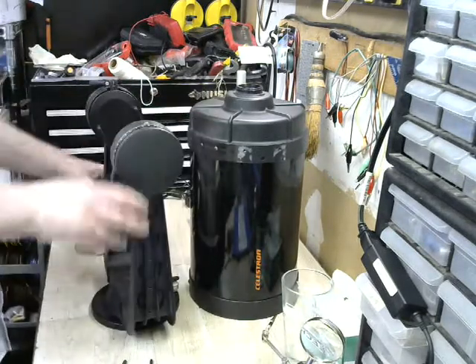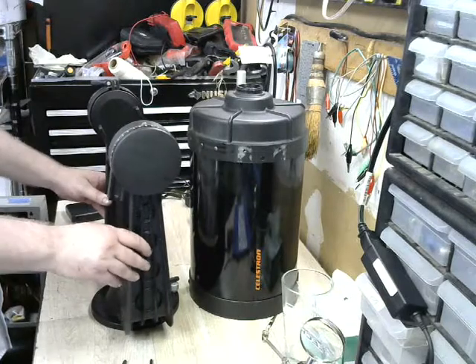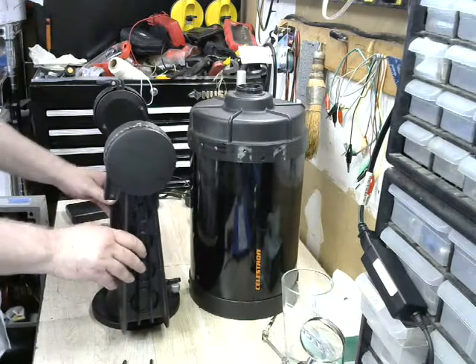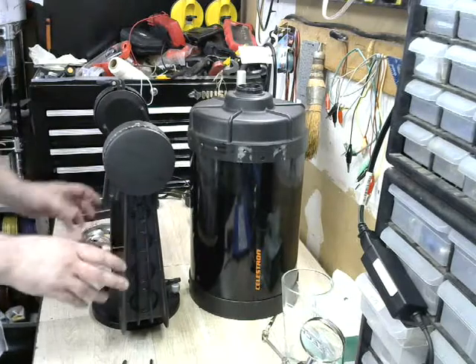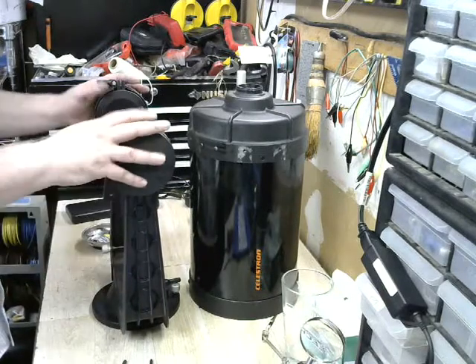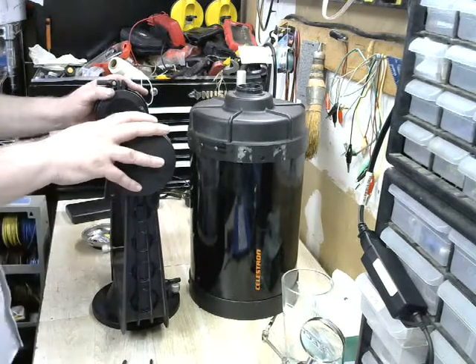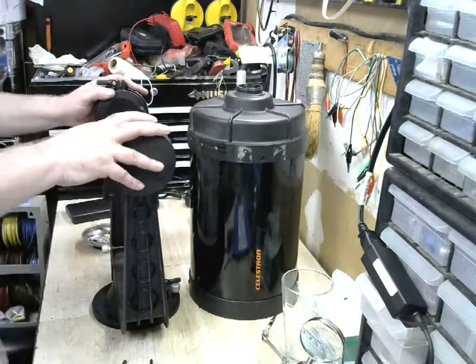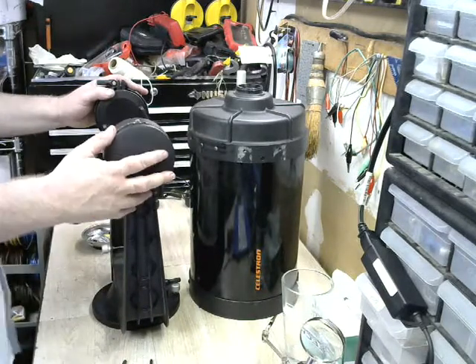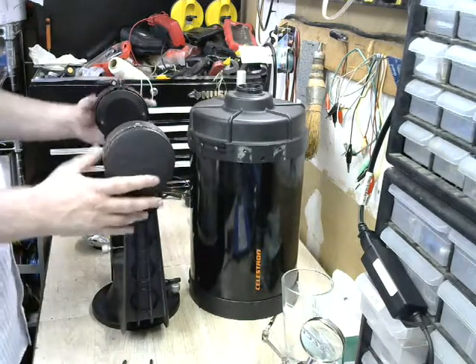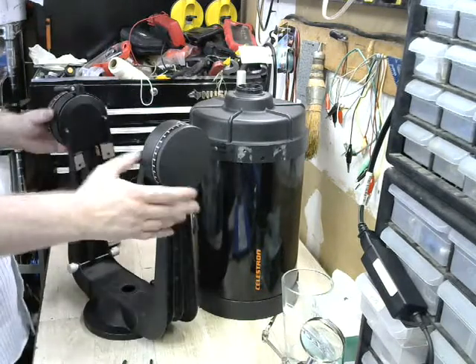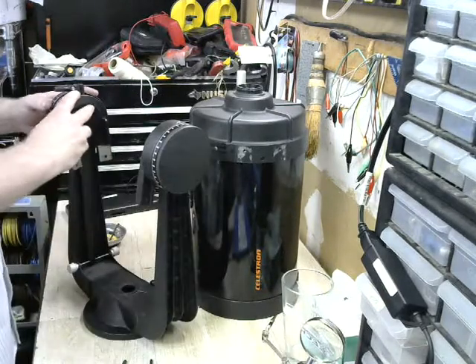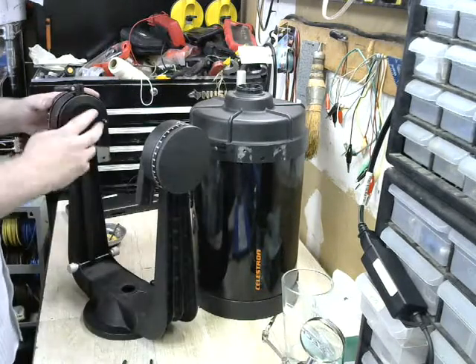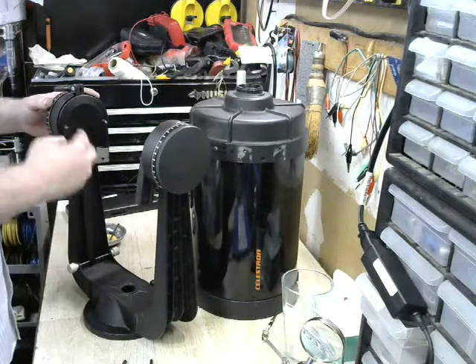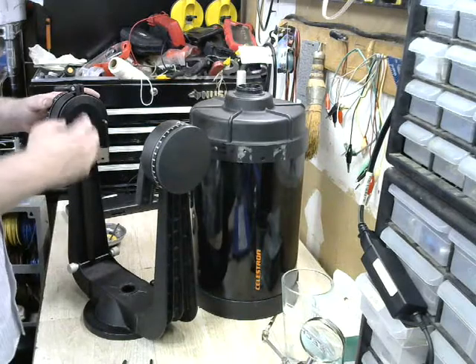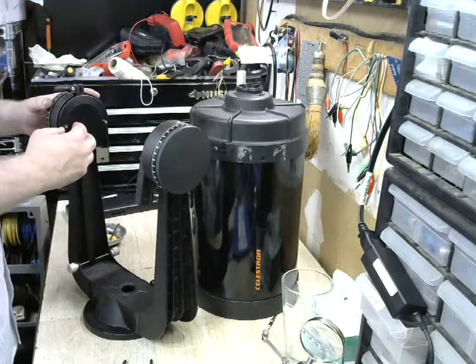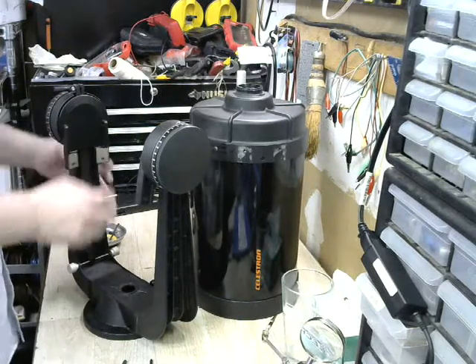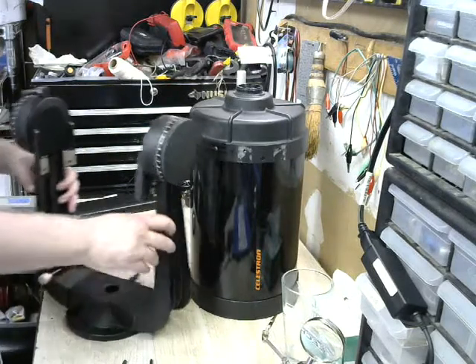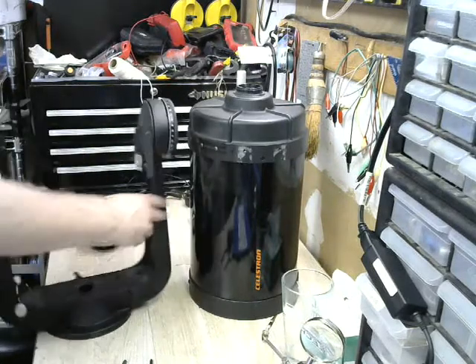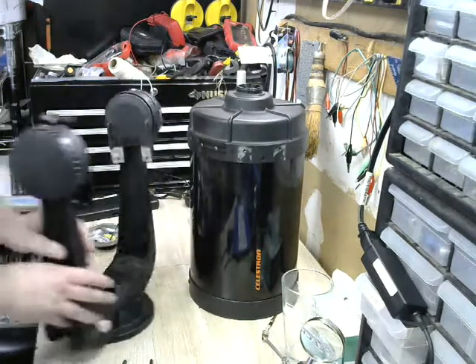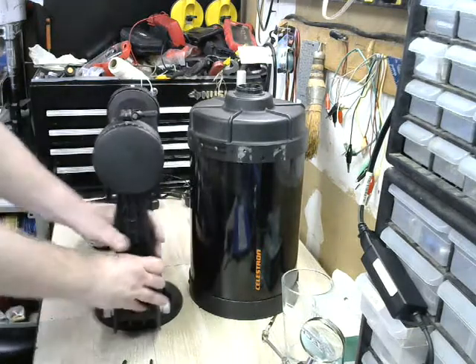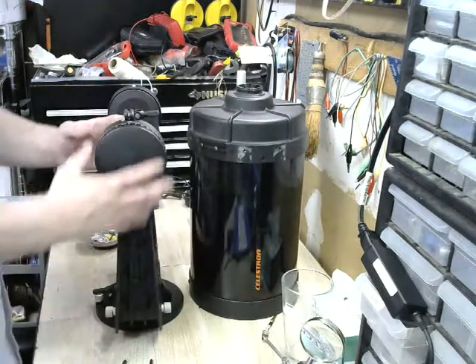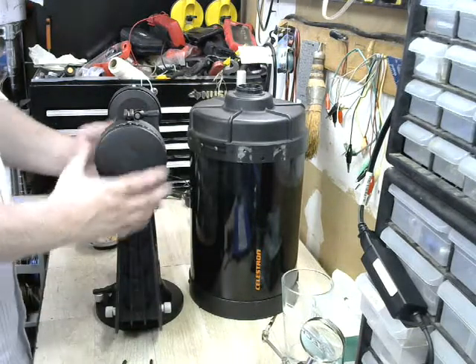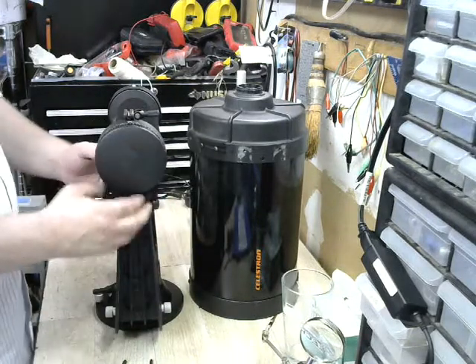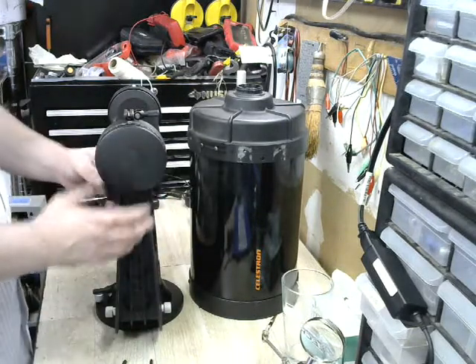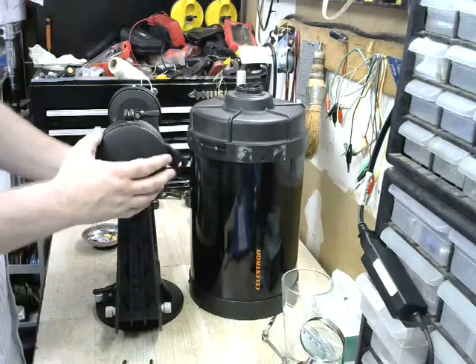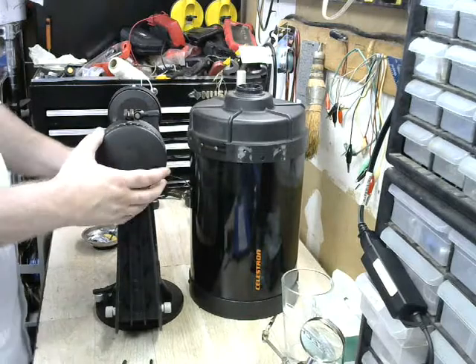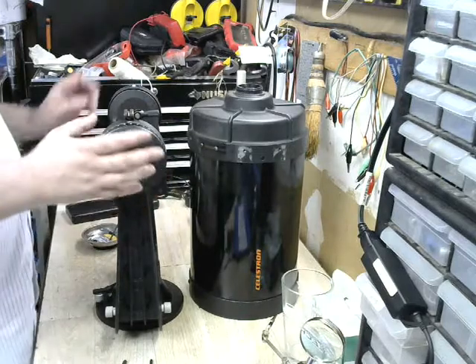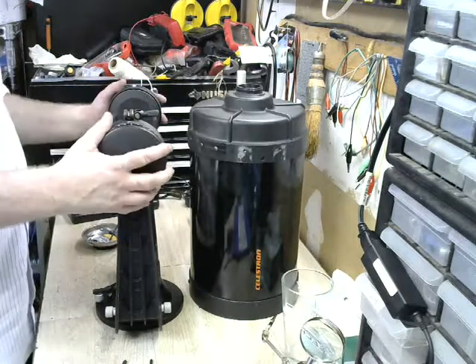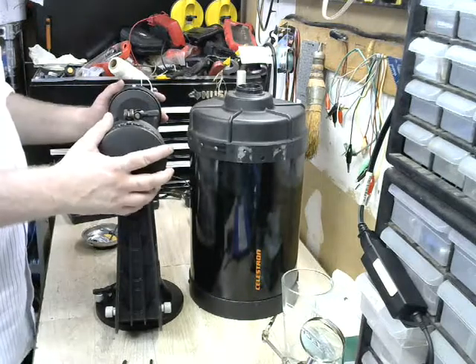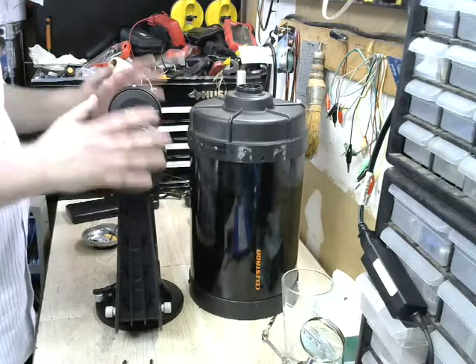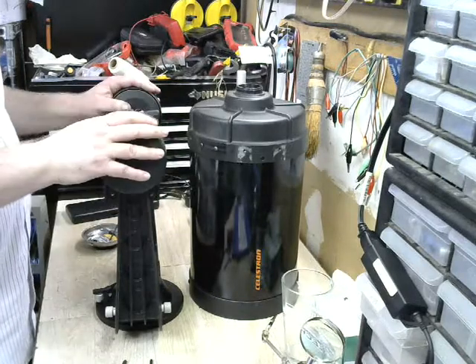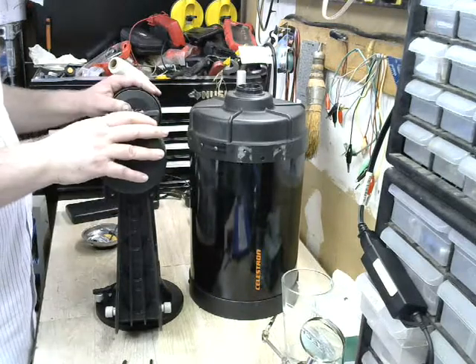The next step is we will disassemble the fork itself, because in here is a declination assembly — the gear and the clutches. We want to disassemble that and take a look at what's inside.